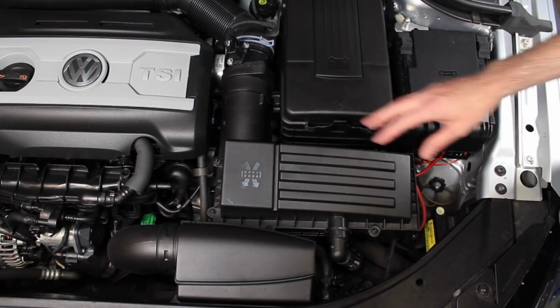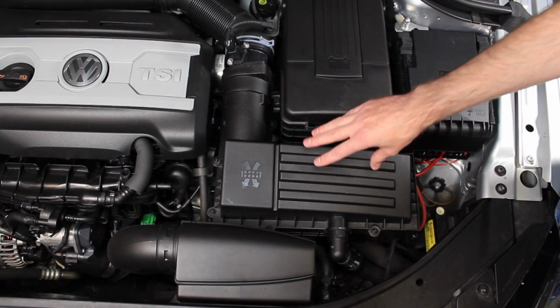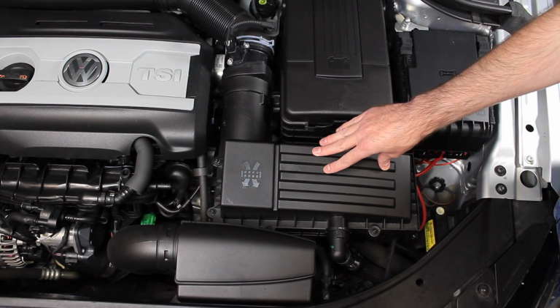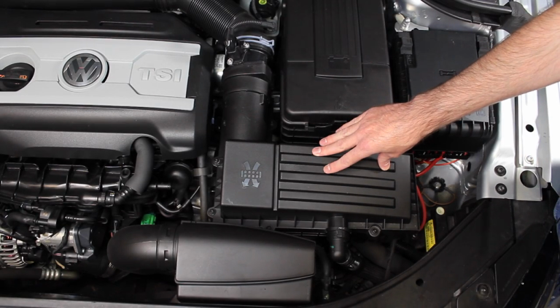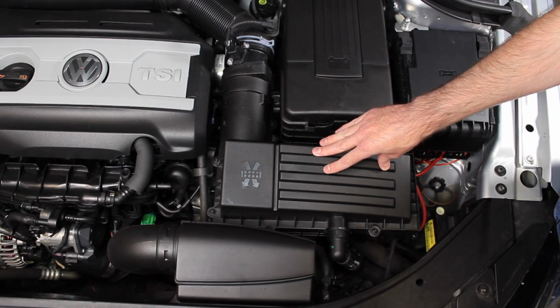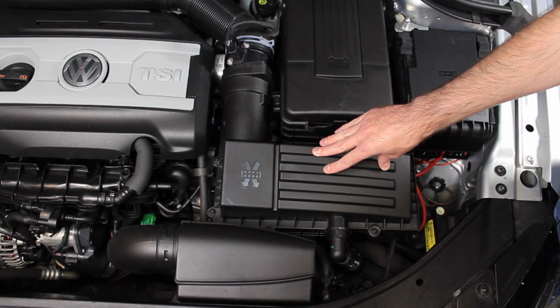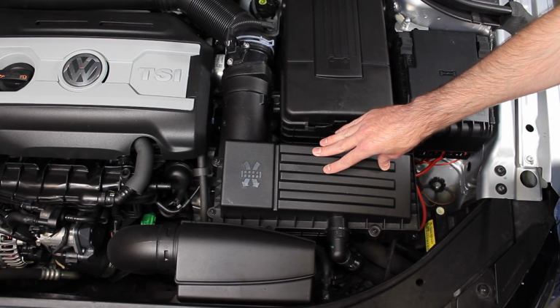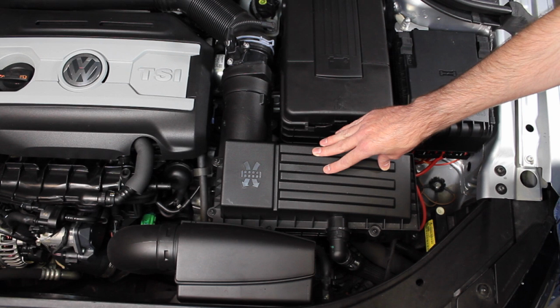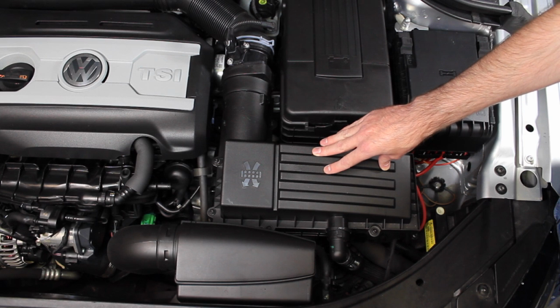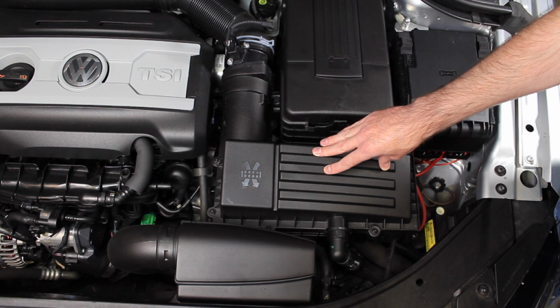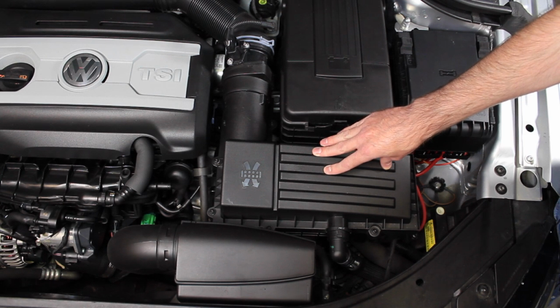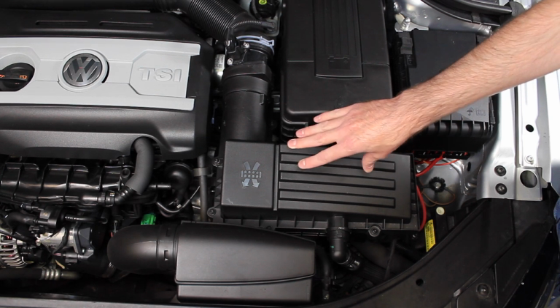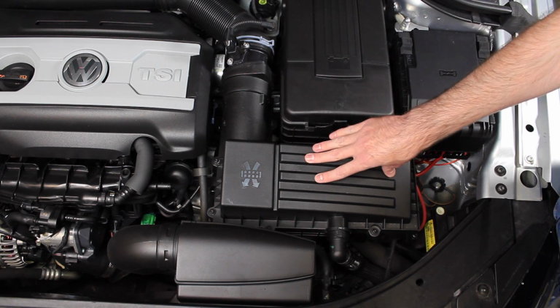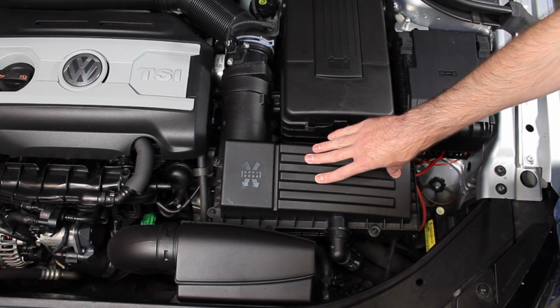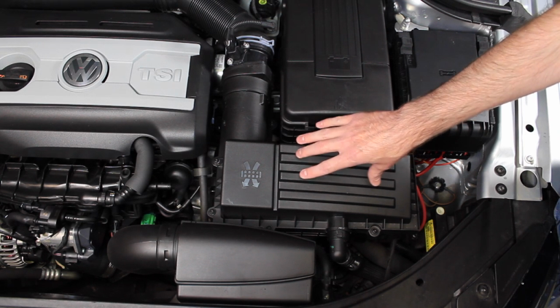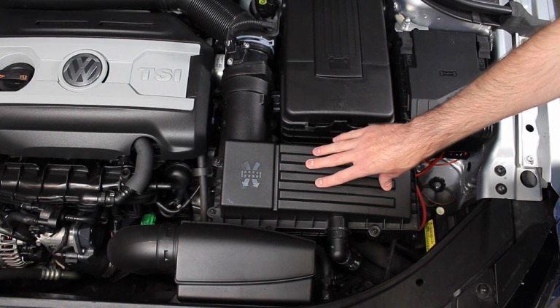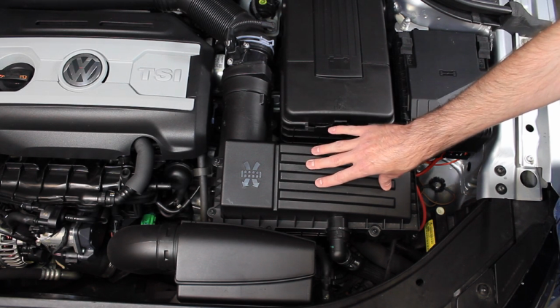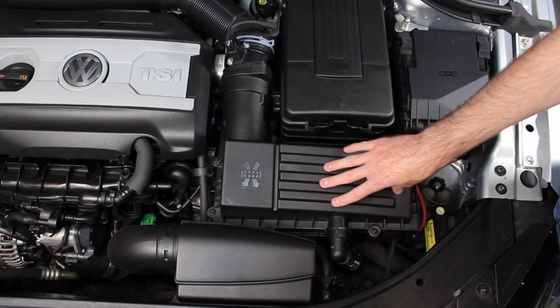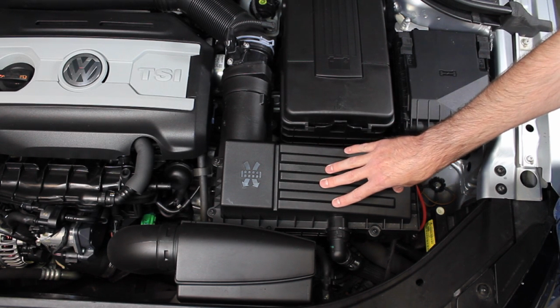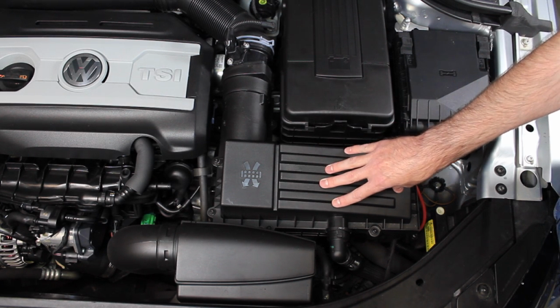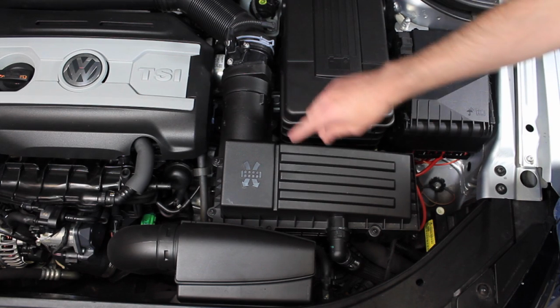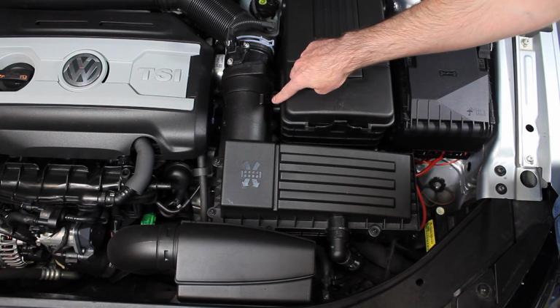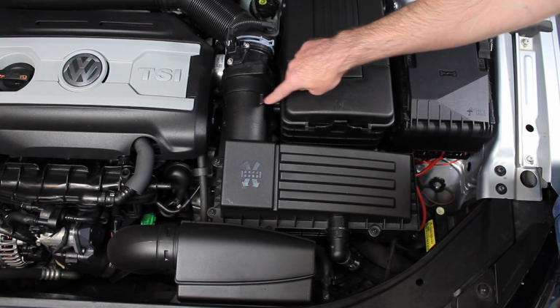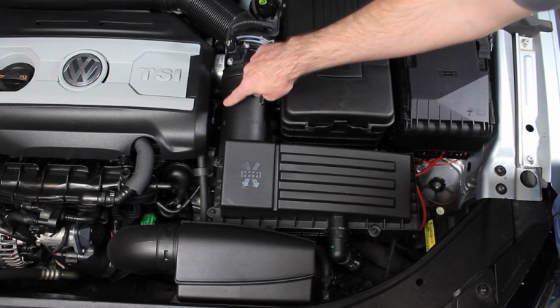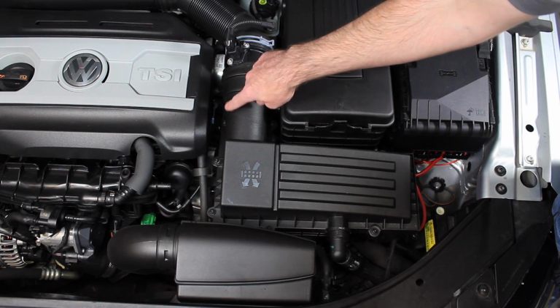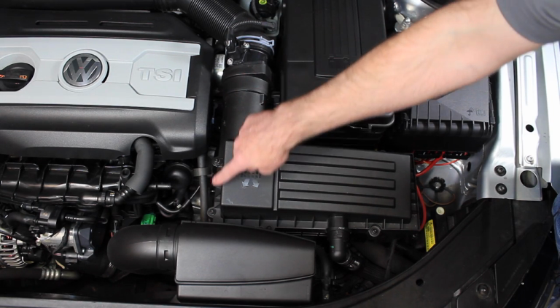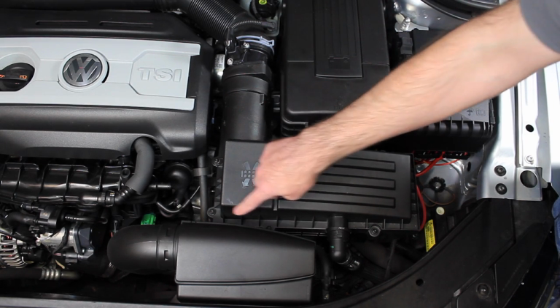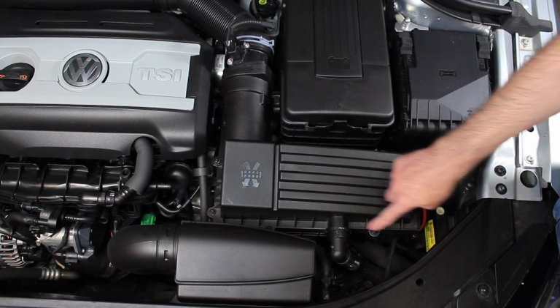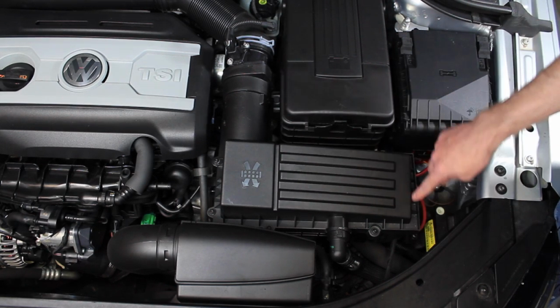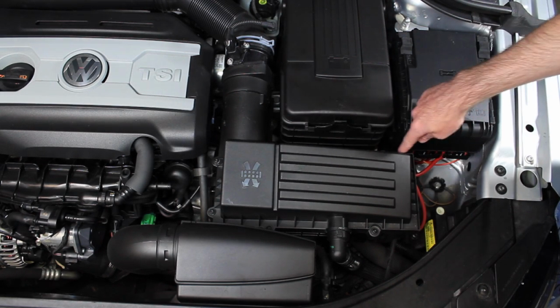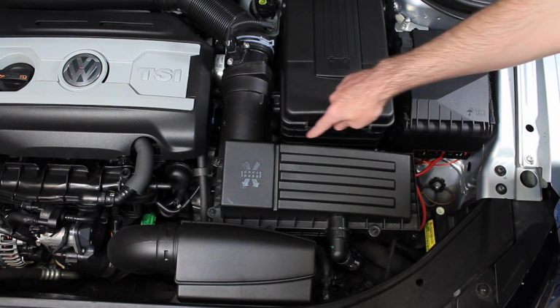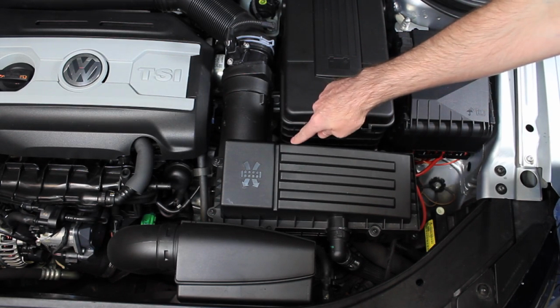As mentioned earlier, you will need a T25 Torx, and that is to remove the eight screws that hold the top of the air box or the bottom of the air box. They're mounted at either side of this pipe and then around the perimeter of the air box itself.